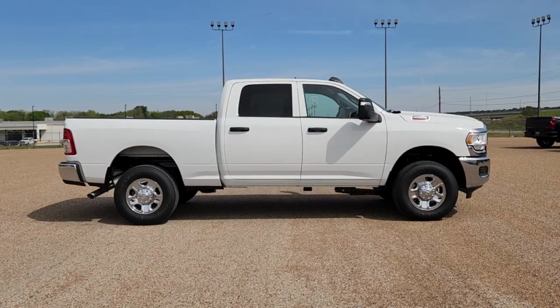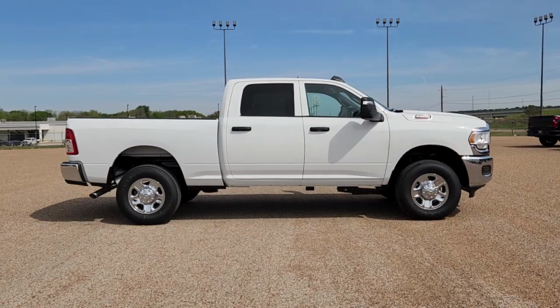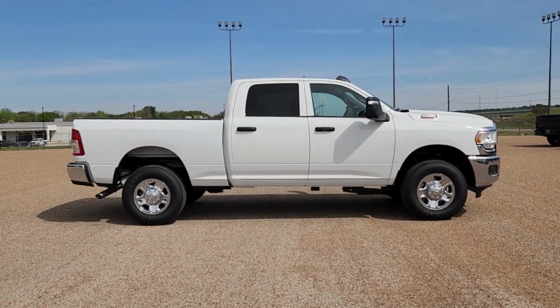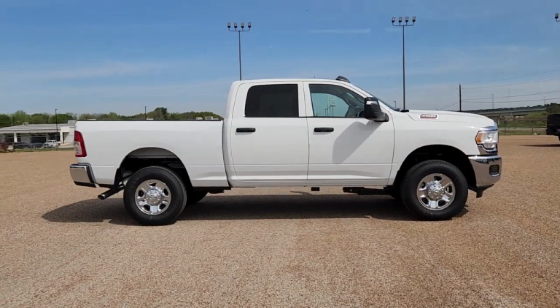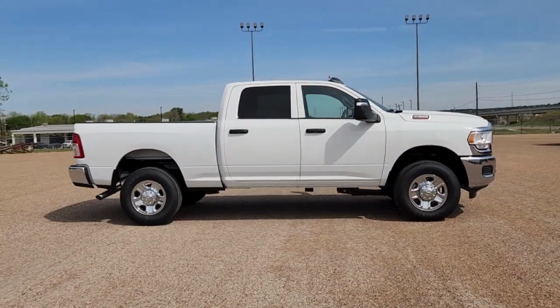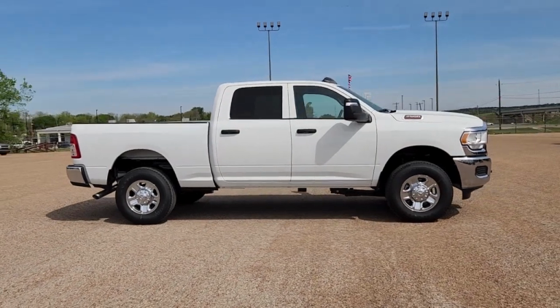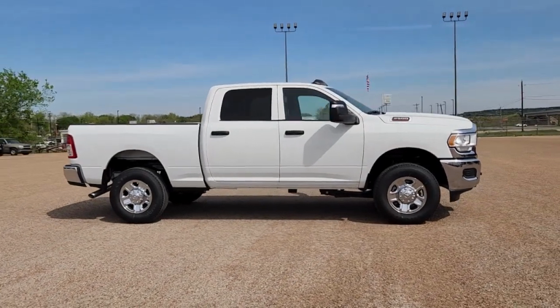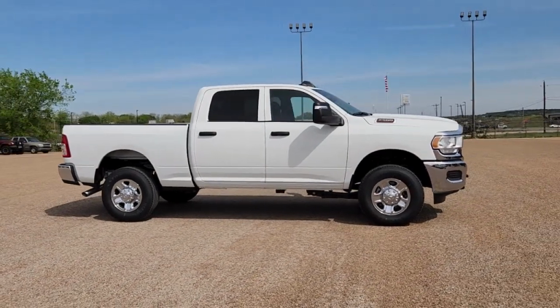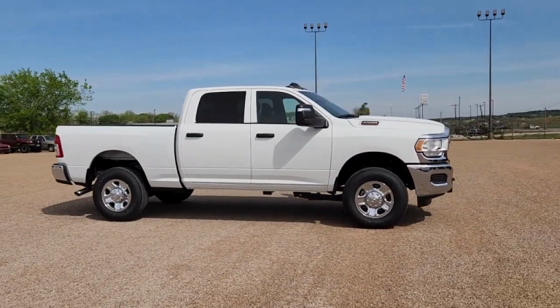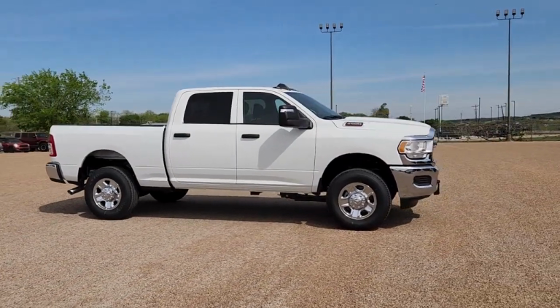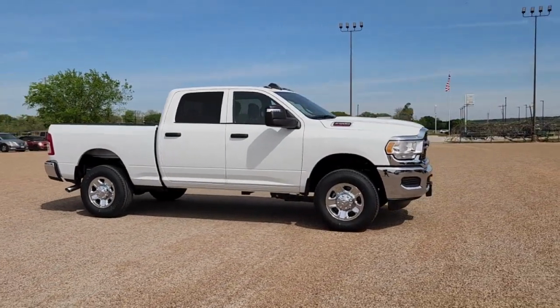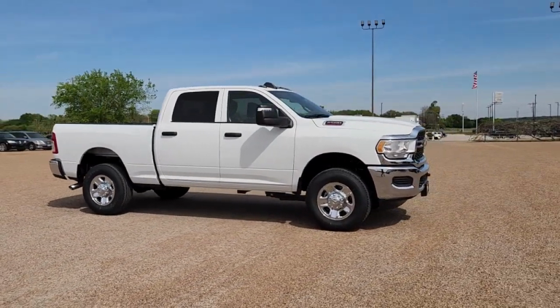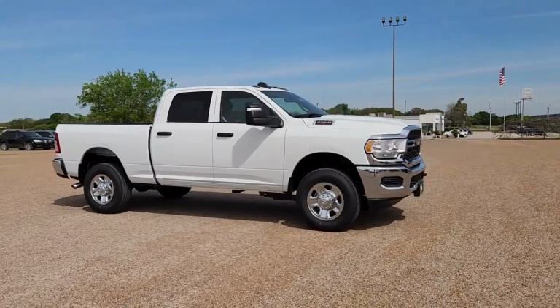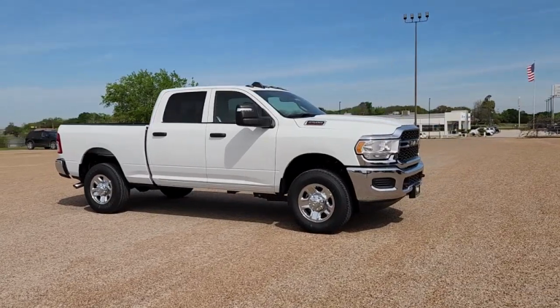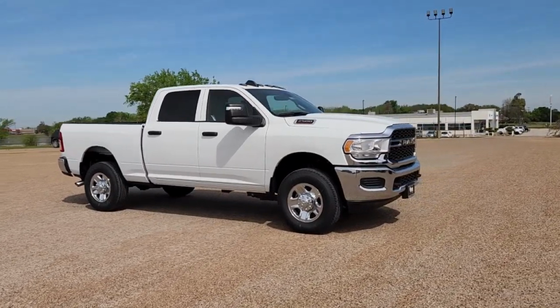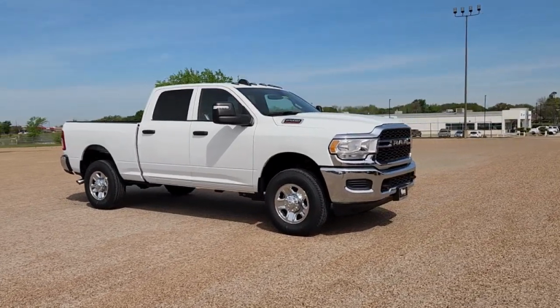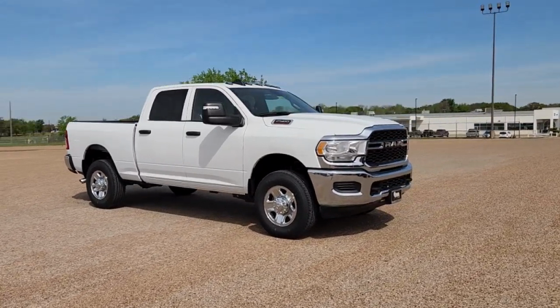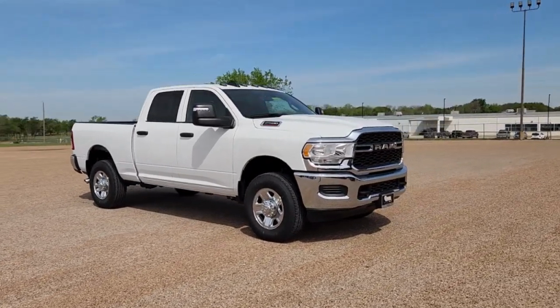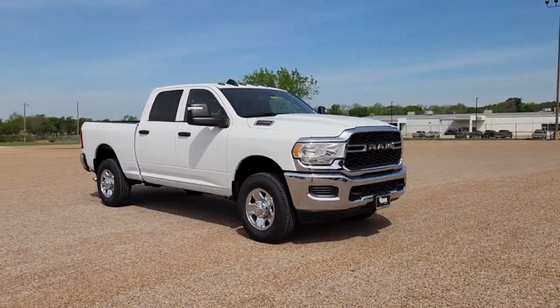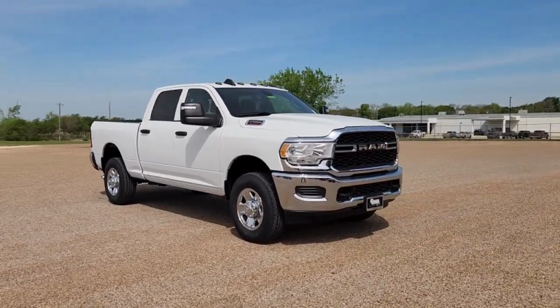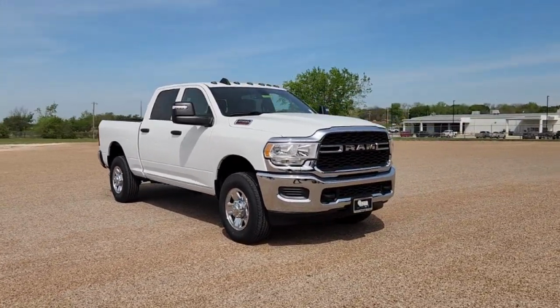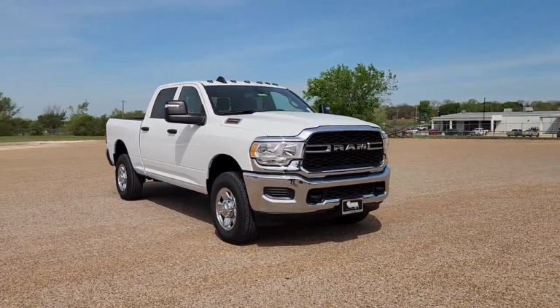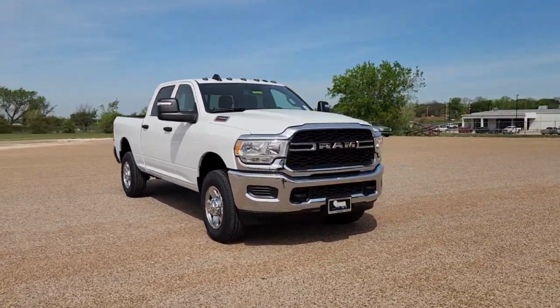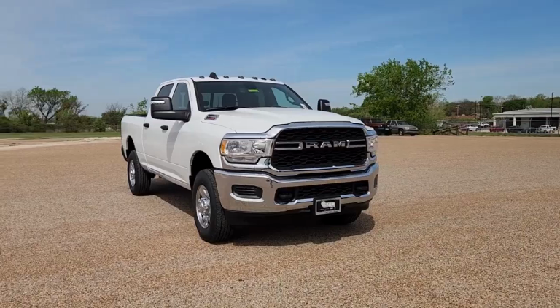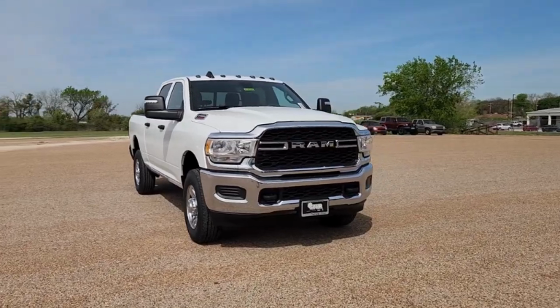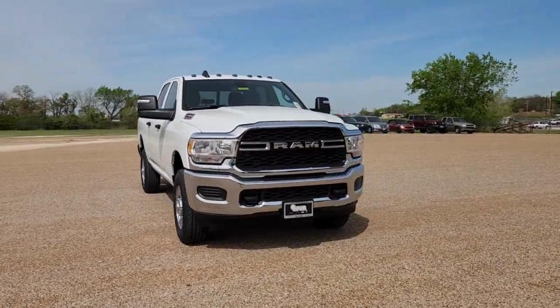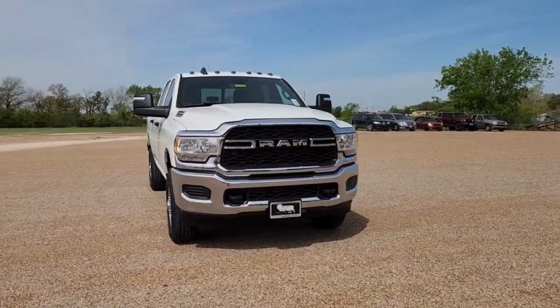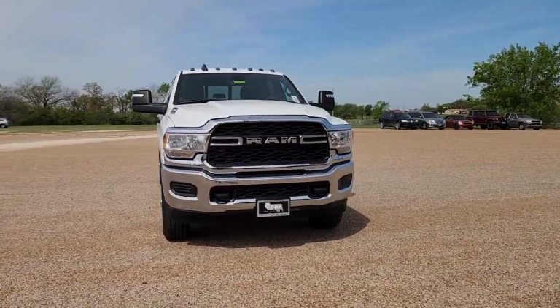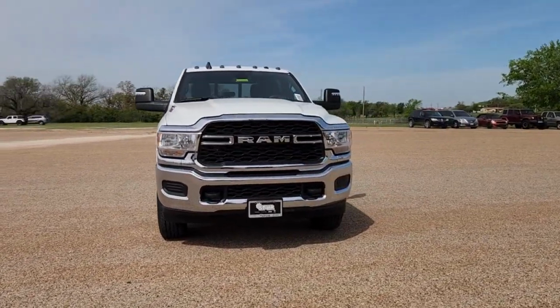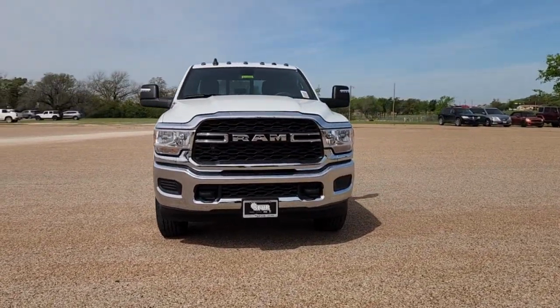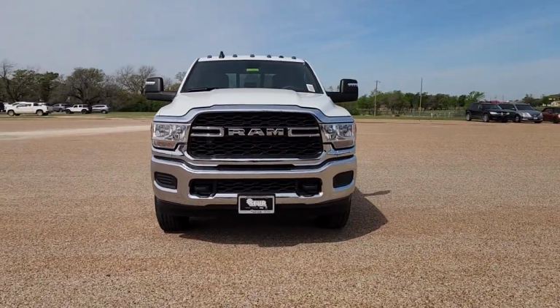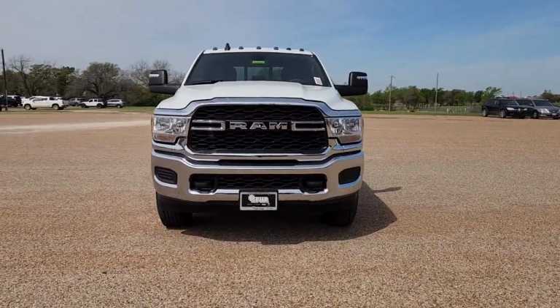You'll have love at first sight with the 2023 Ram 2500. The Ram 2500 delivers heavy-duty capability, sophisticated style, rugged strength, and technology that keeps you safe and connected.